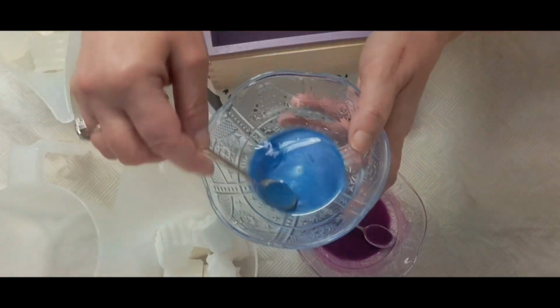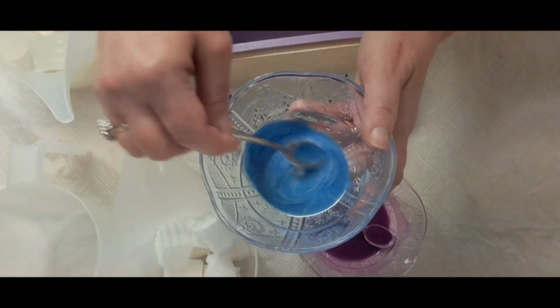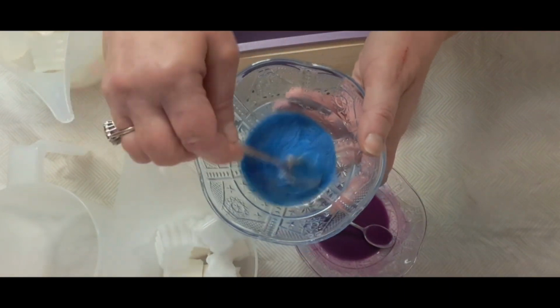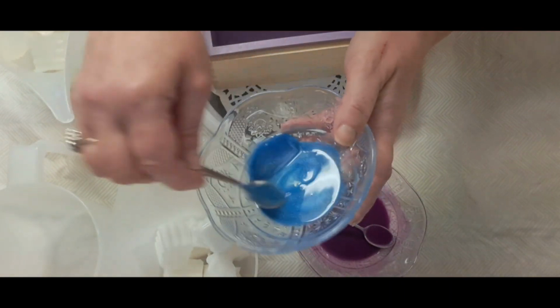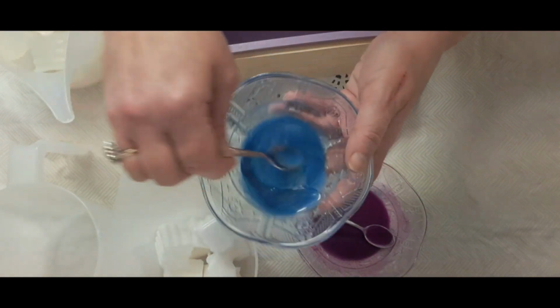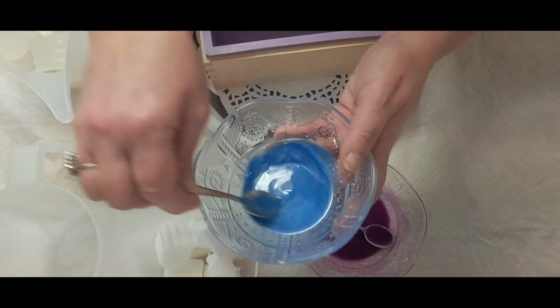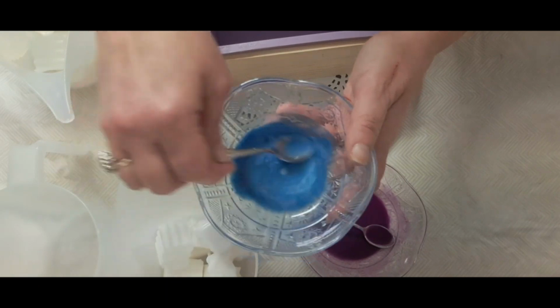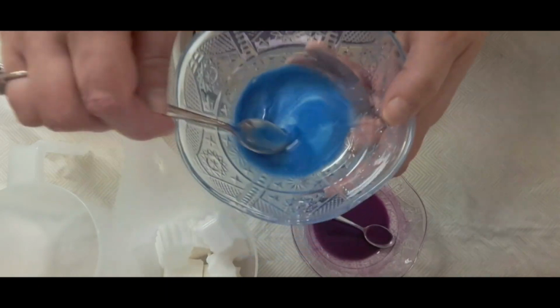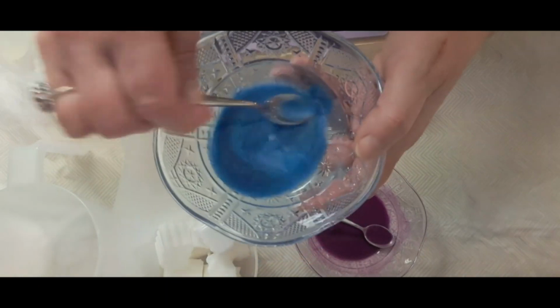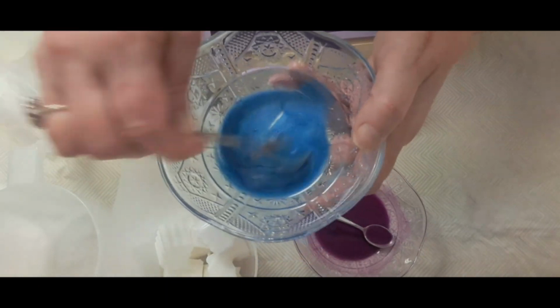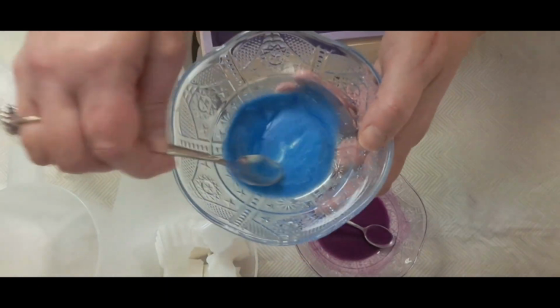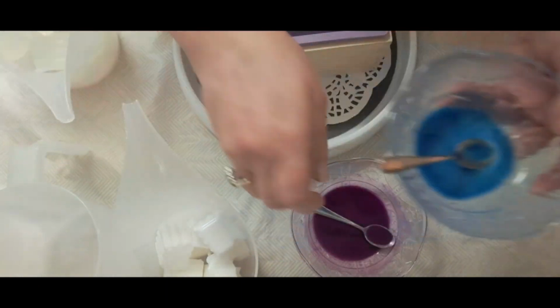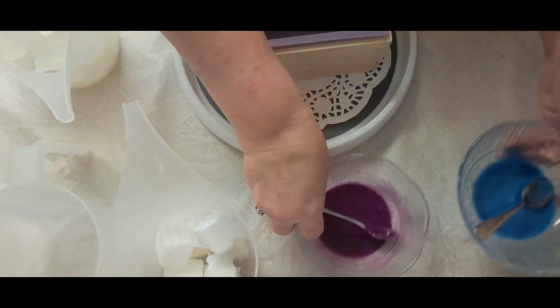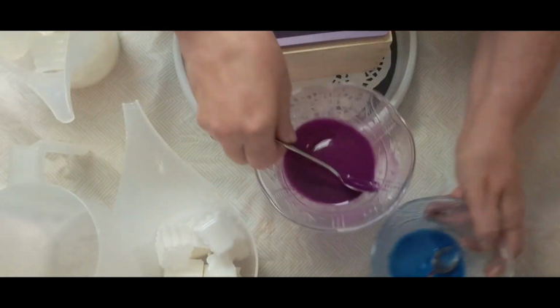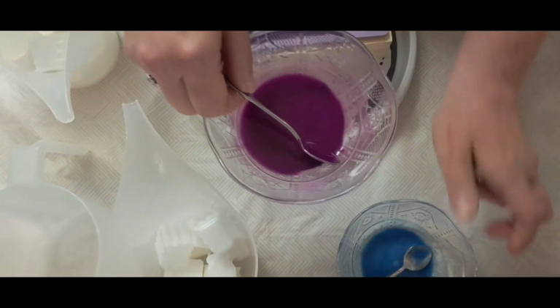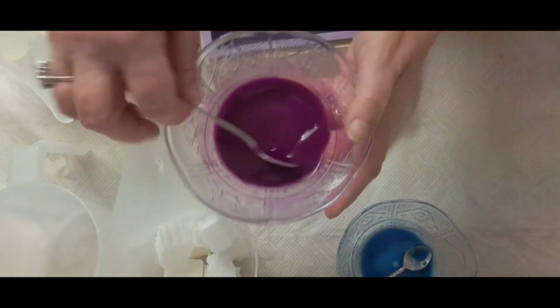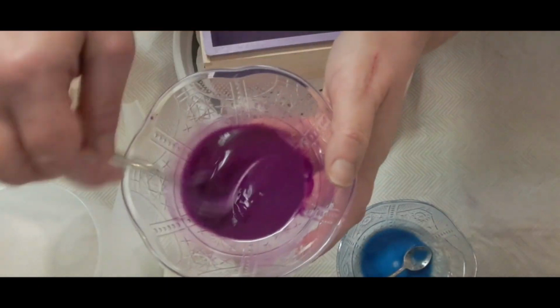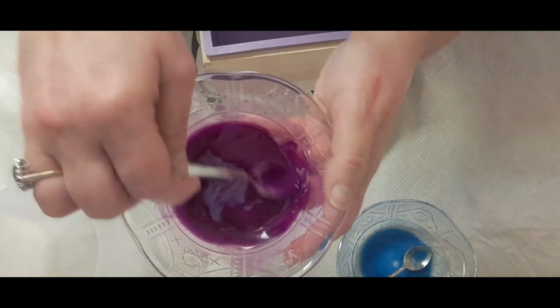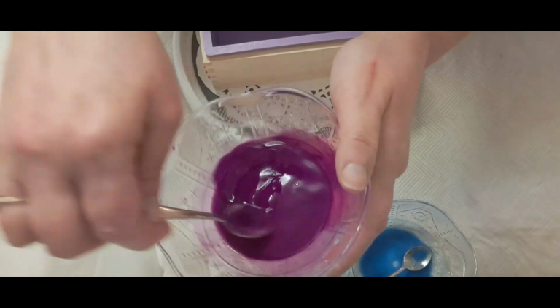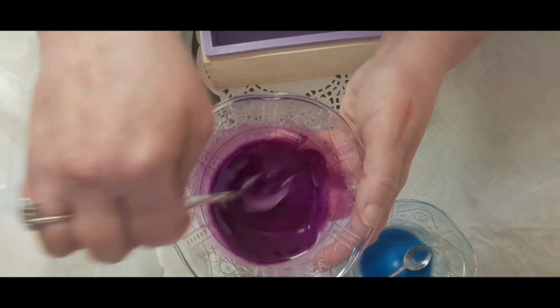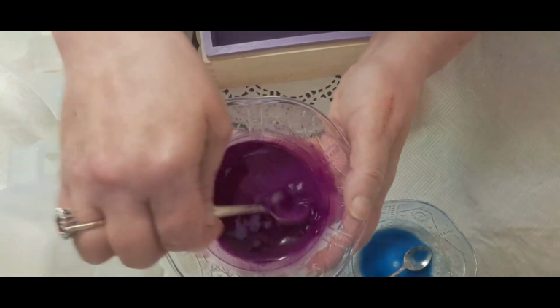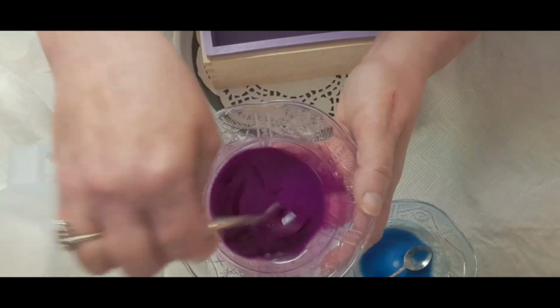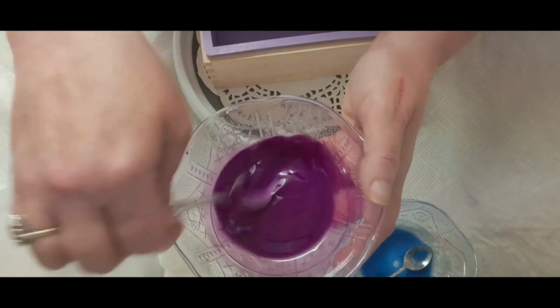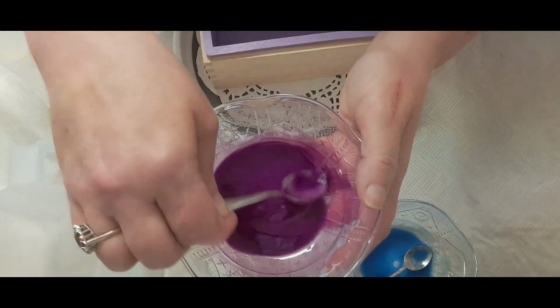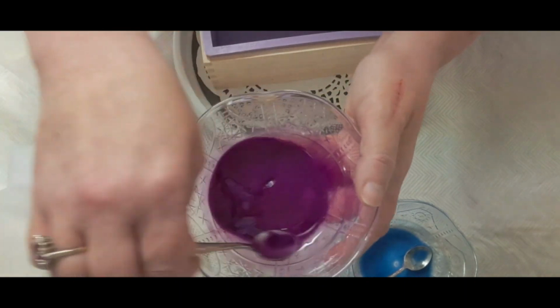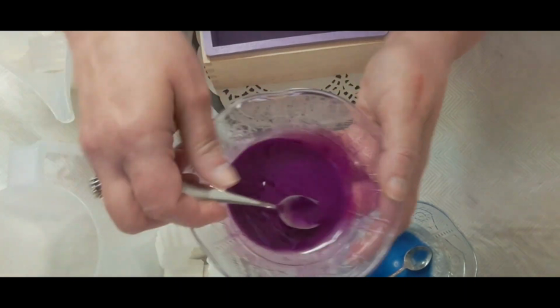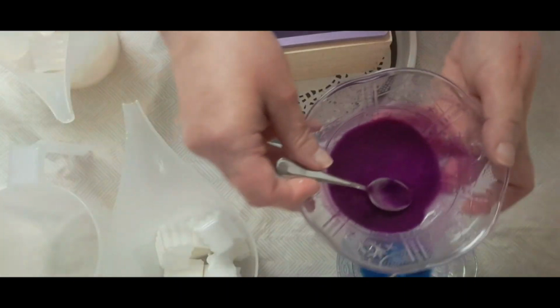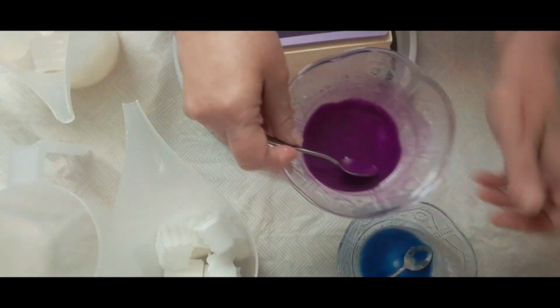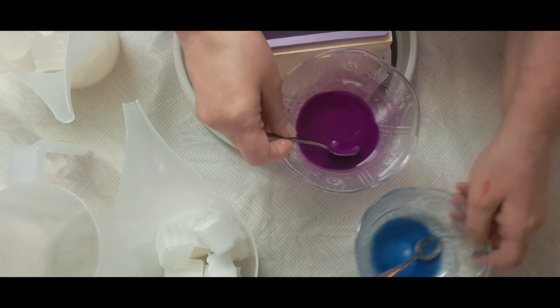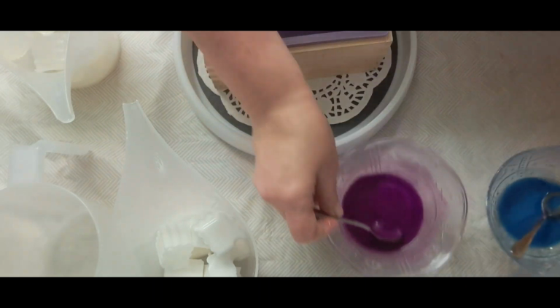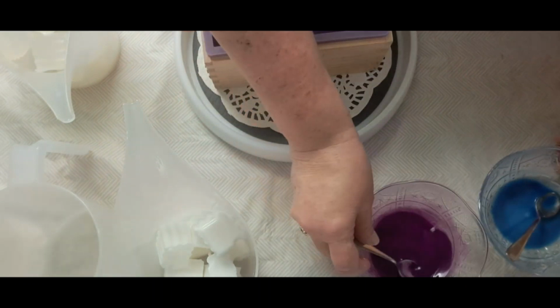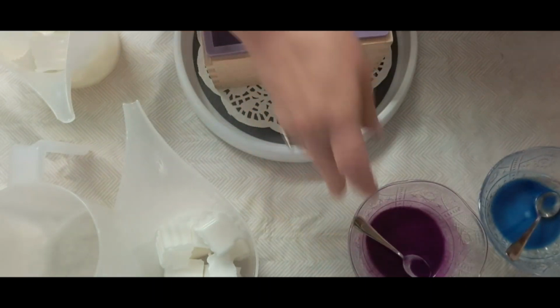The colors I'm using — I just added a few sprays of rubbing alcohol with this pretty, real bright blue, and again a real pretty purple here, just with a few squirts of rubbing alcohol.